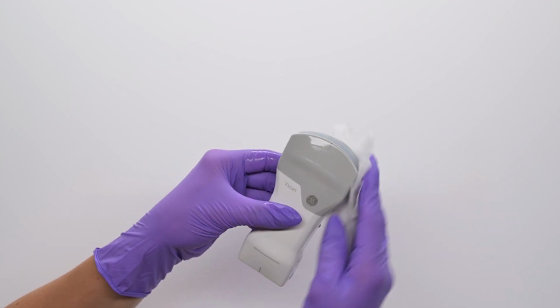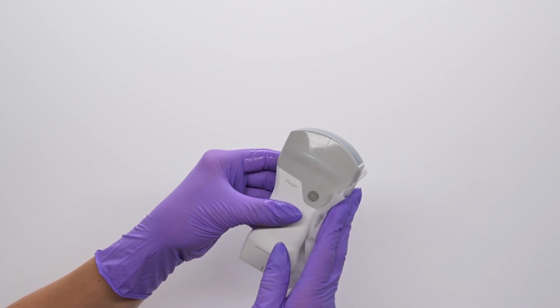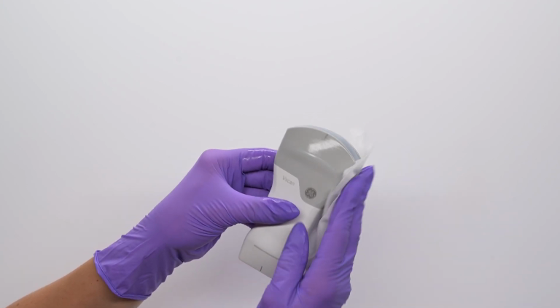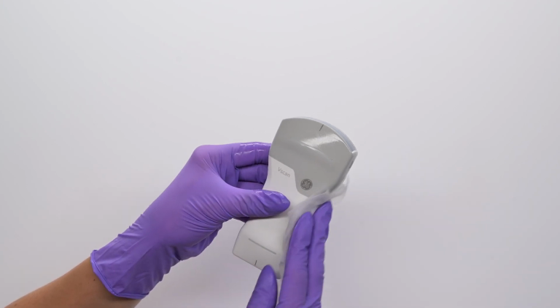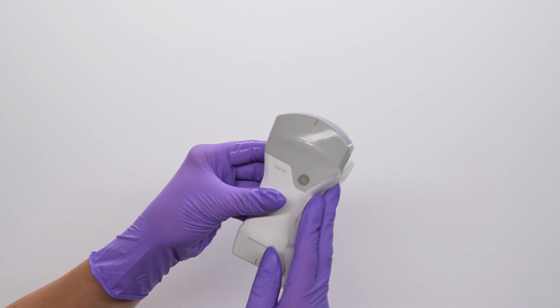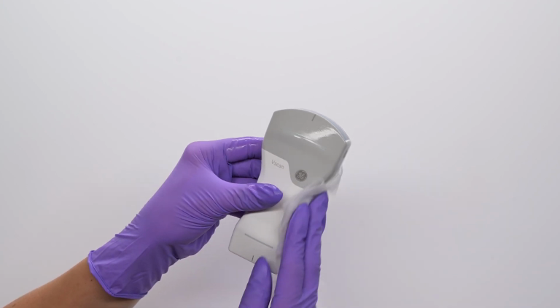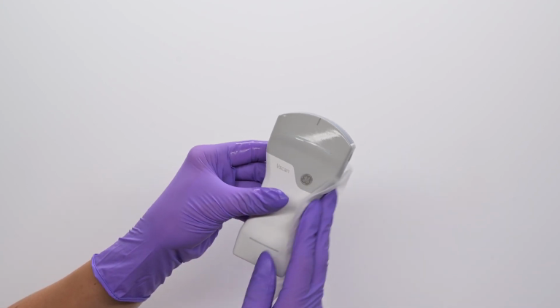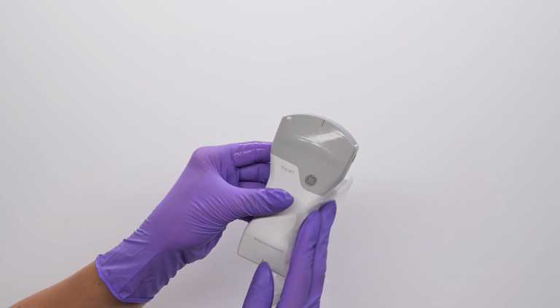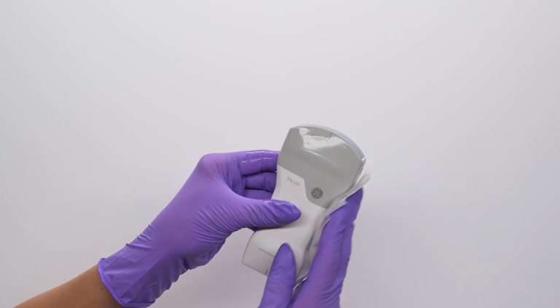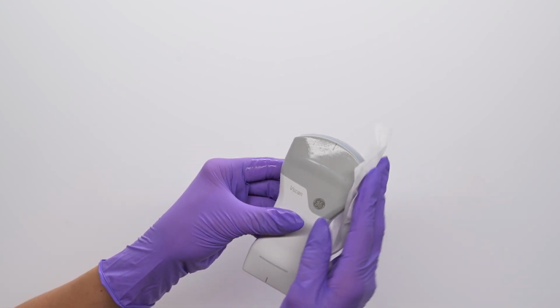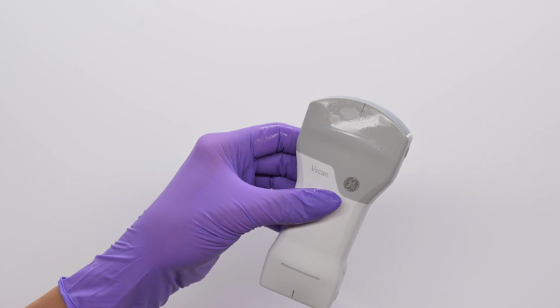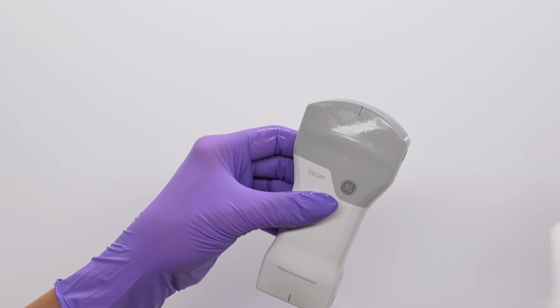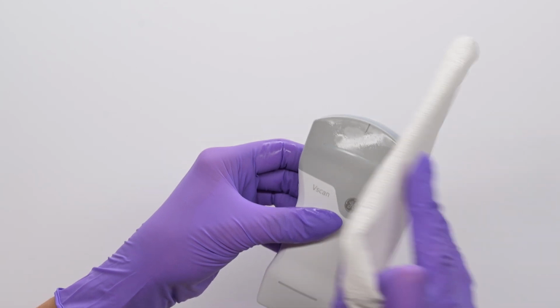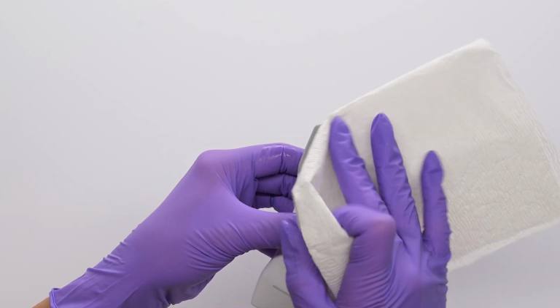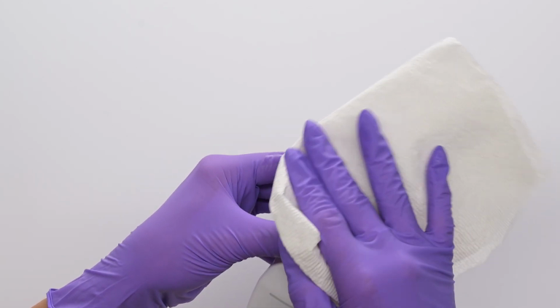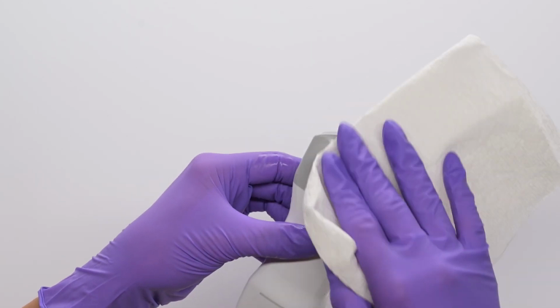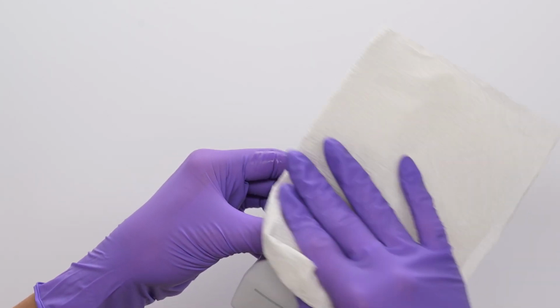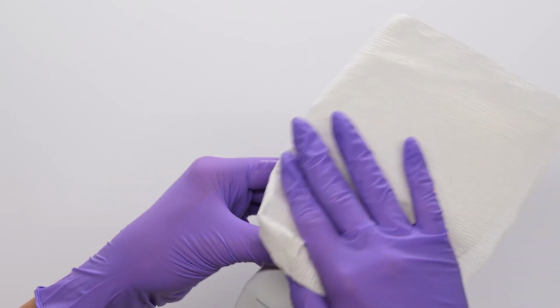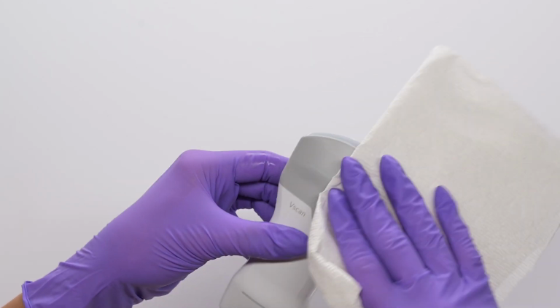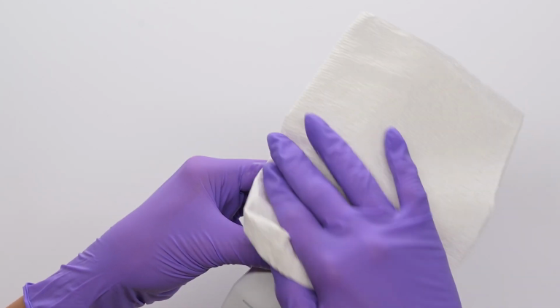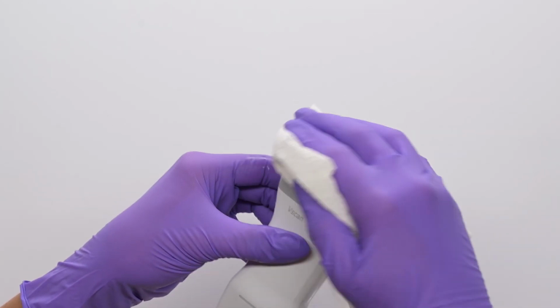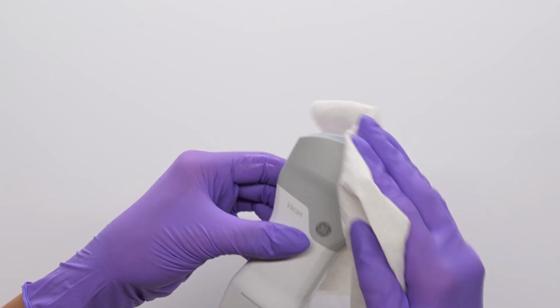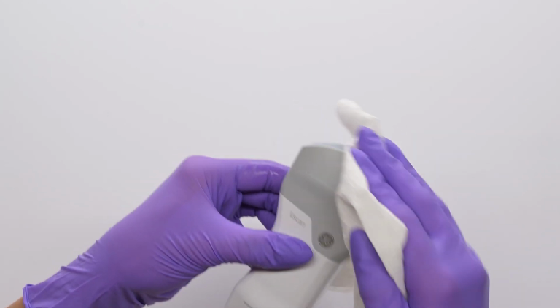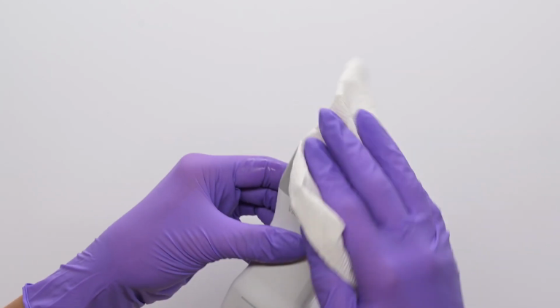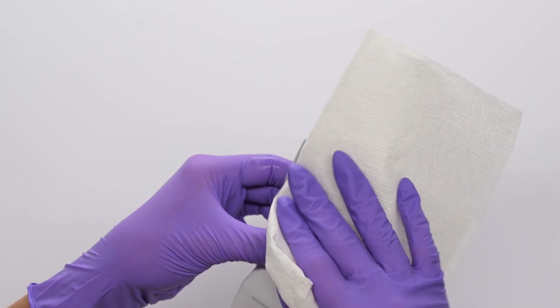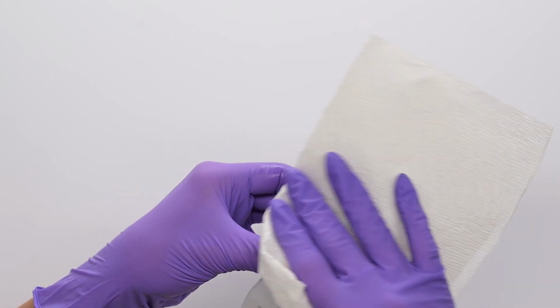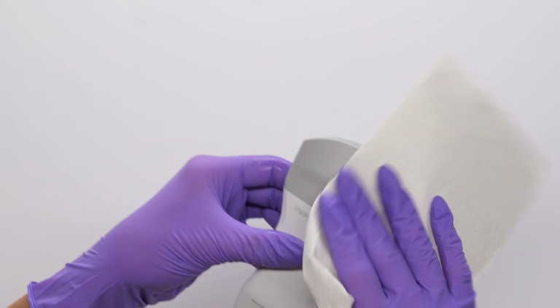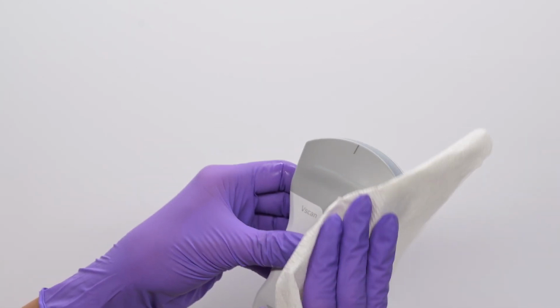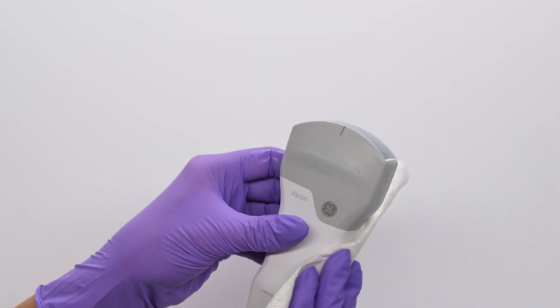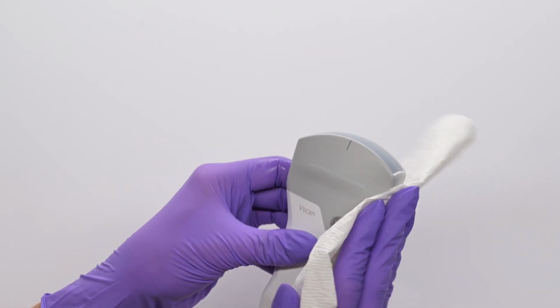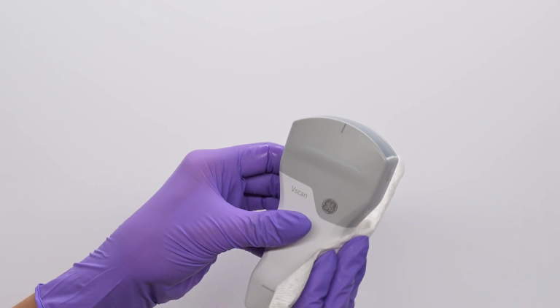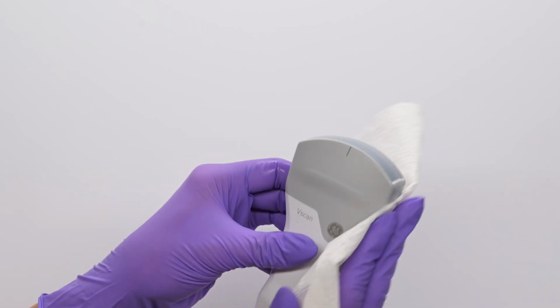It should remain wet for the required exposure time on the disinfectant manufacturer's label. For this wipe, it is two minutes. Once done, dry all surfaces of the probe using a sterile lint-free cloth. You can pat the lenses dry as well.